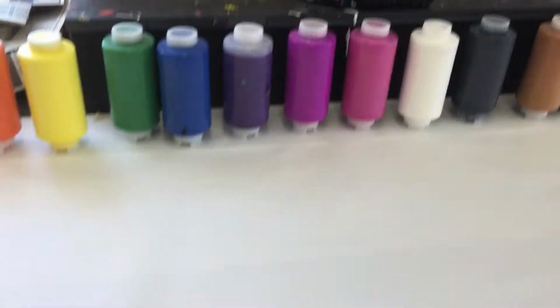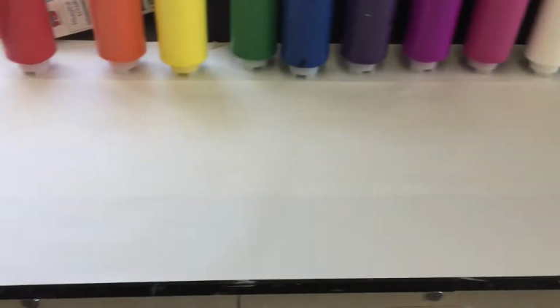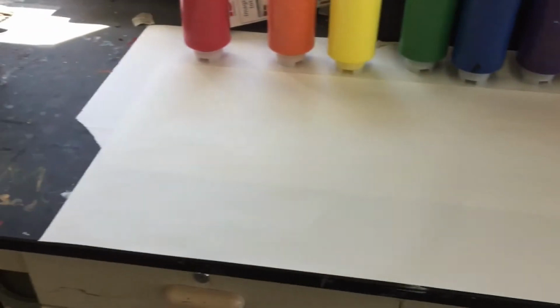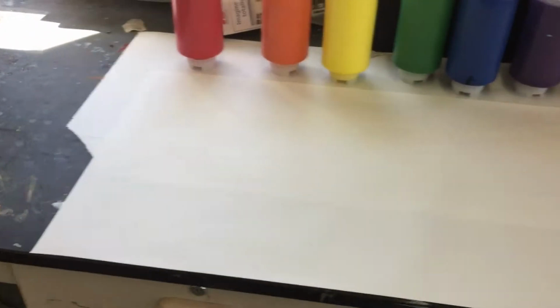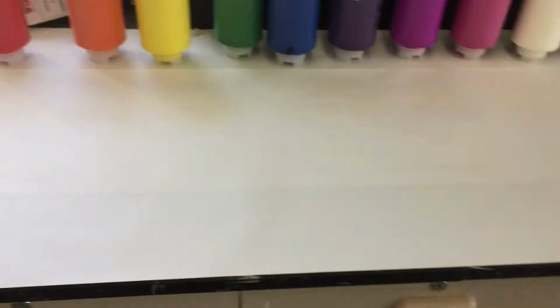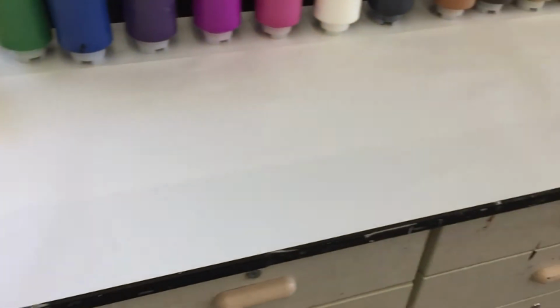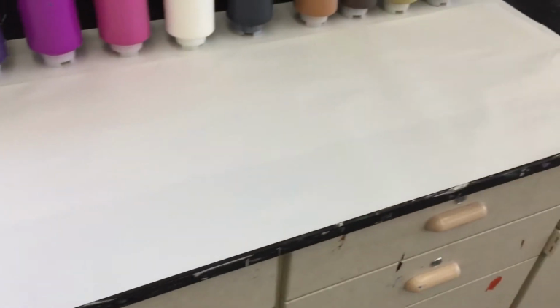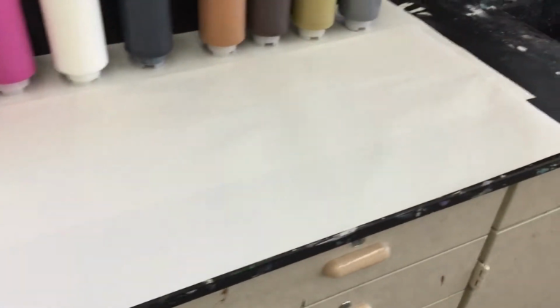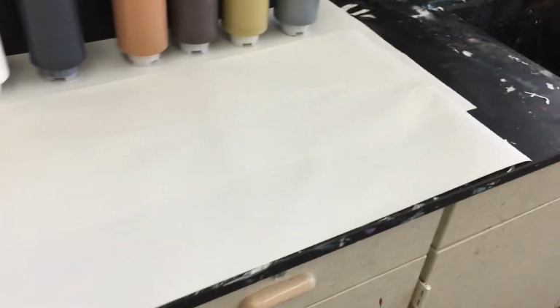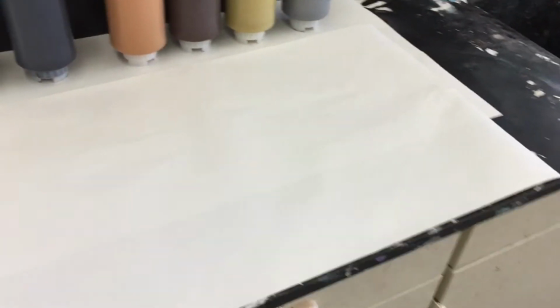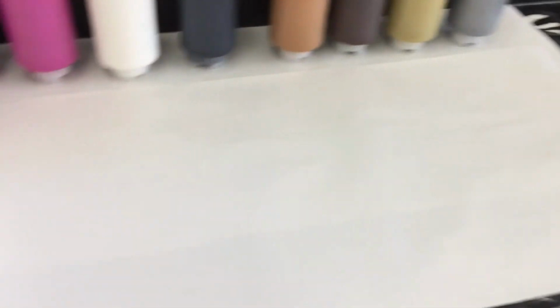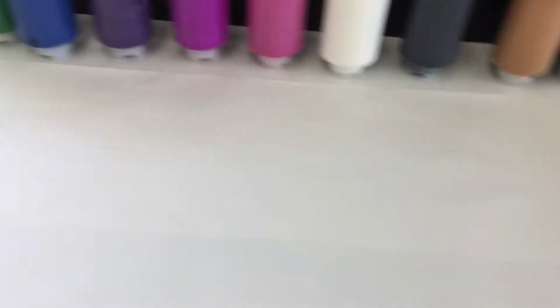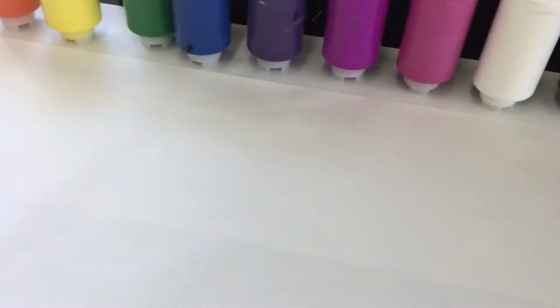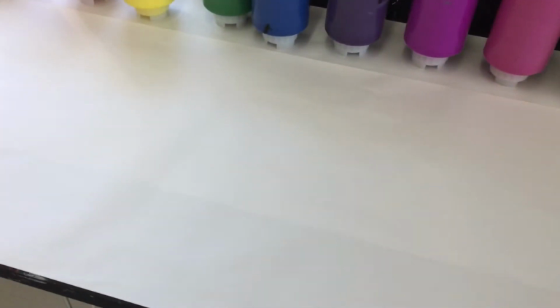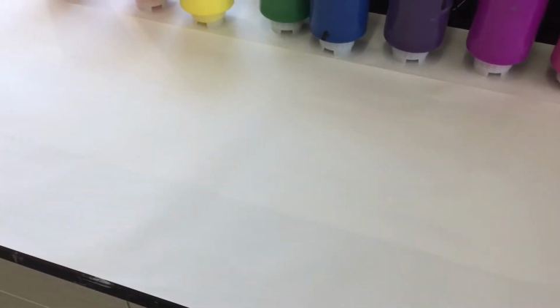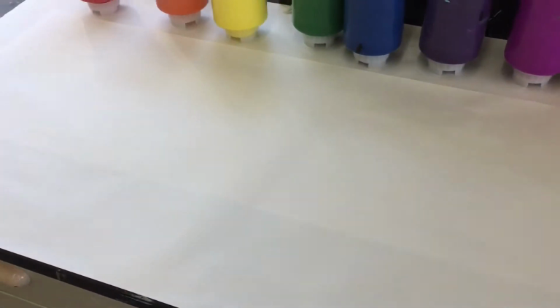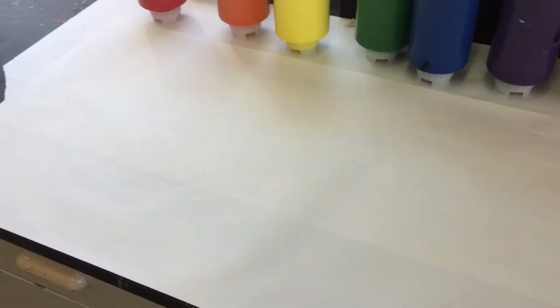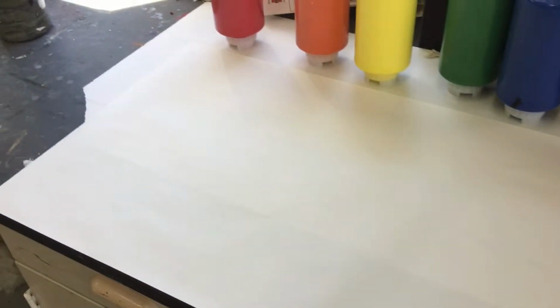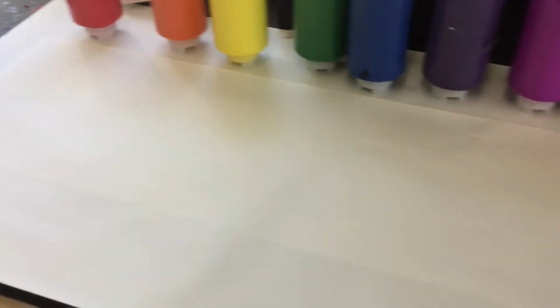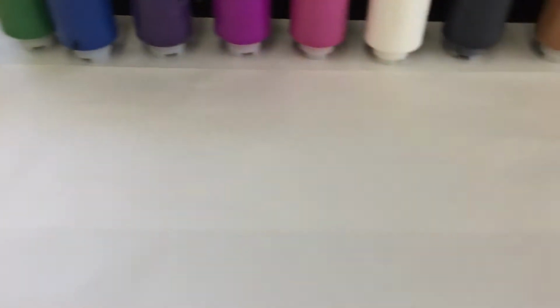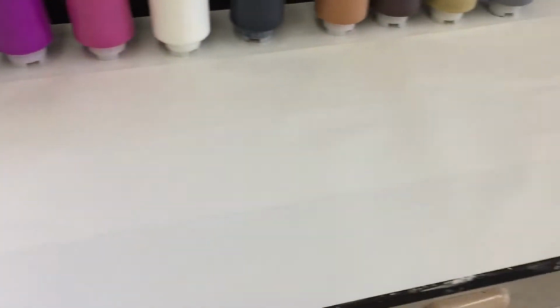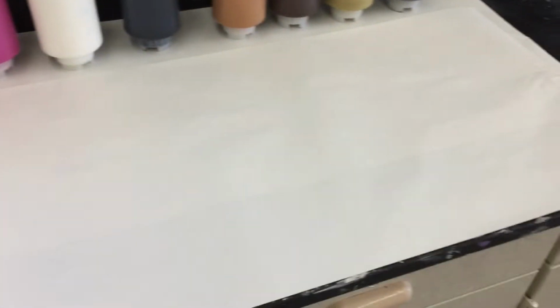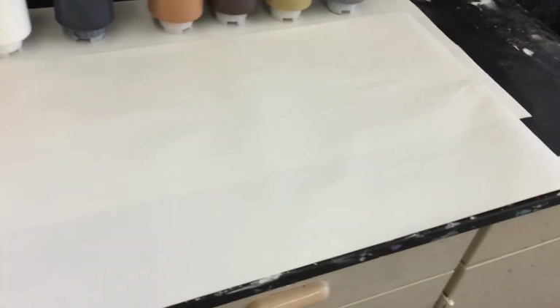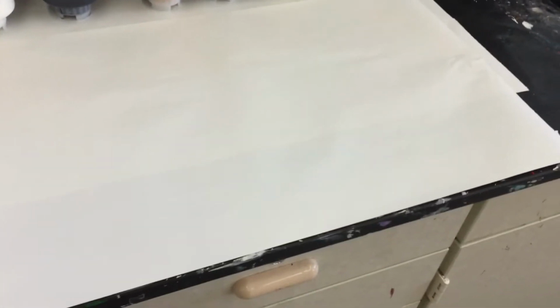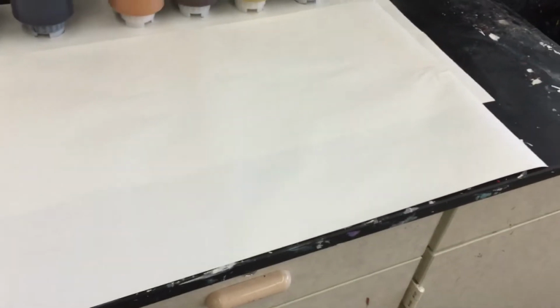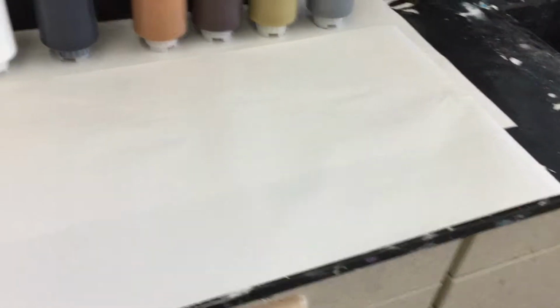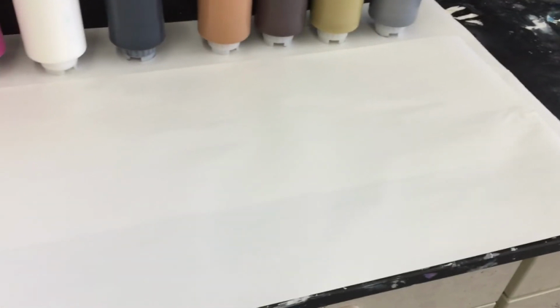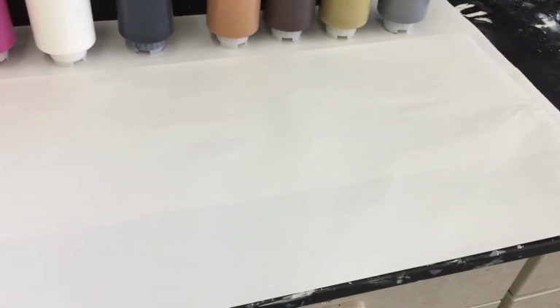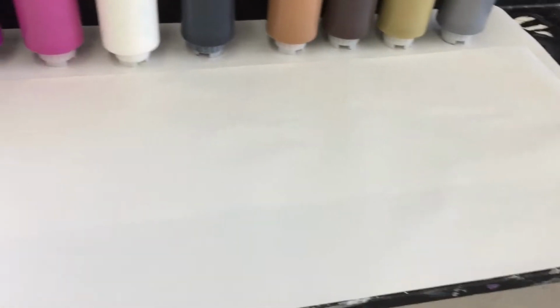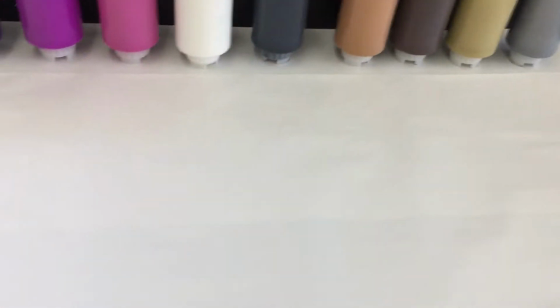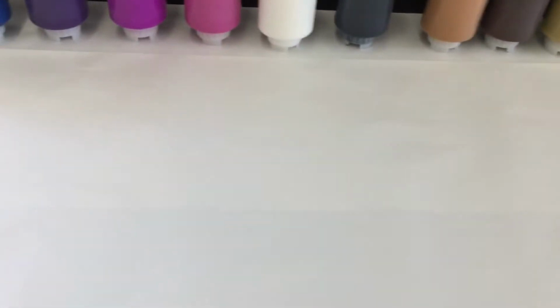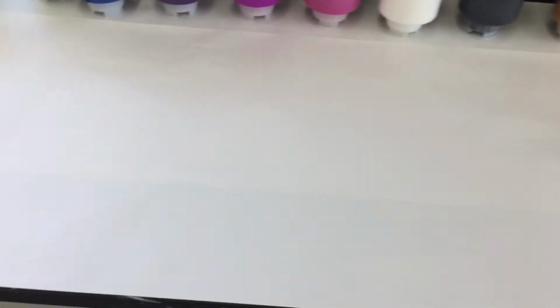See this white paper here? This is not for practicing your artwork on — that's on your own white paper. This is to prevent accidents and keeps the counter from getting too messy. Please try not to mark on there.